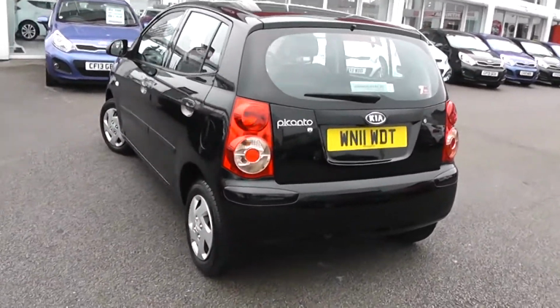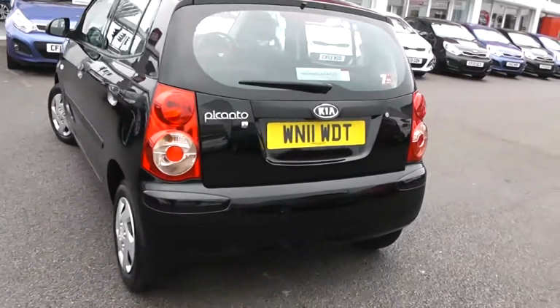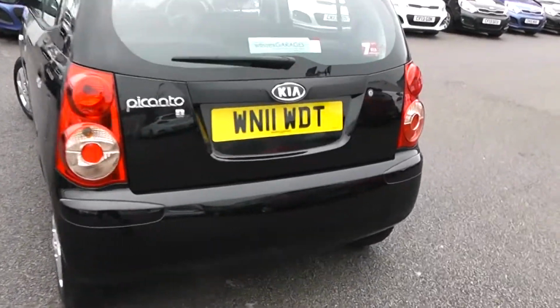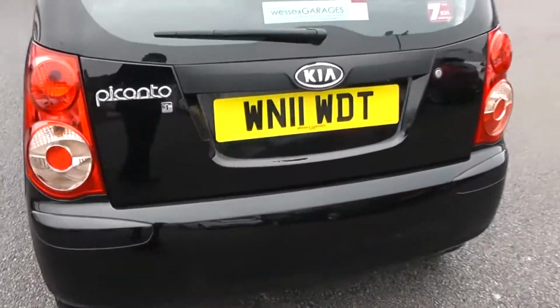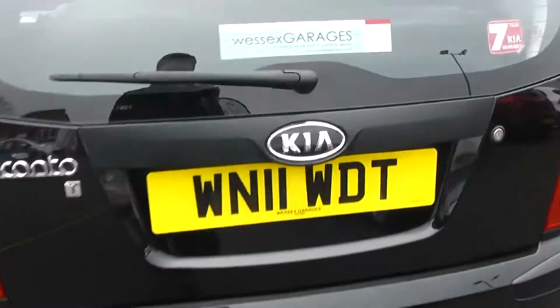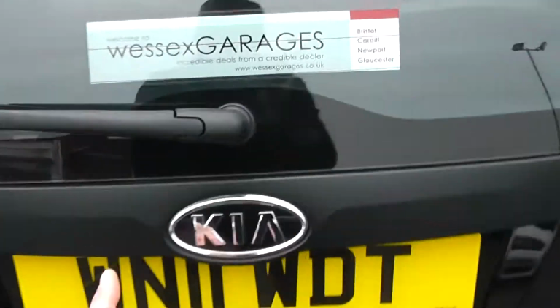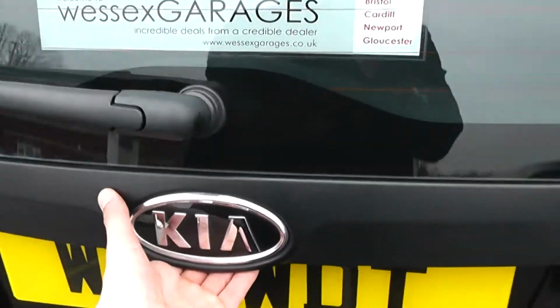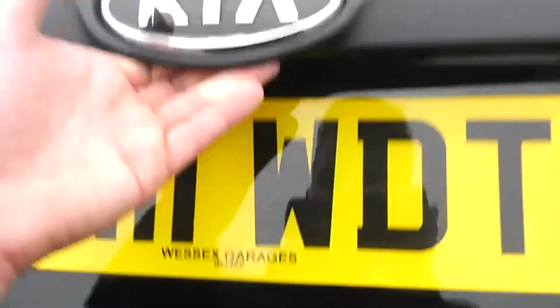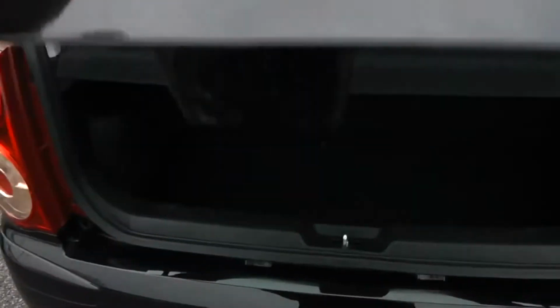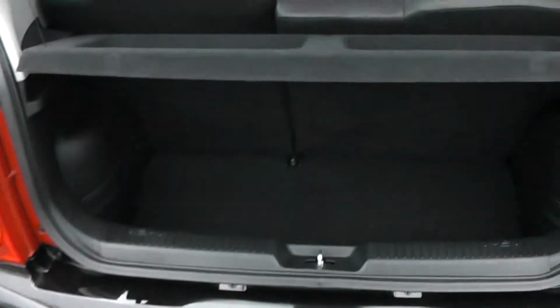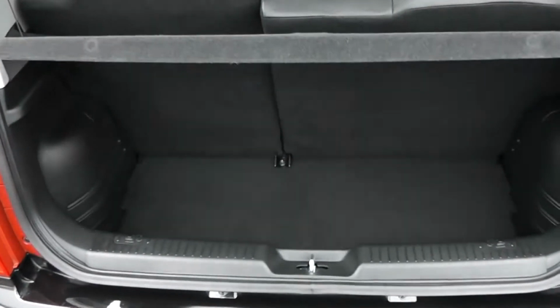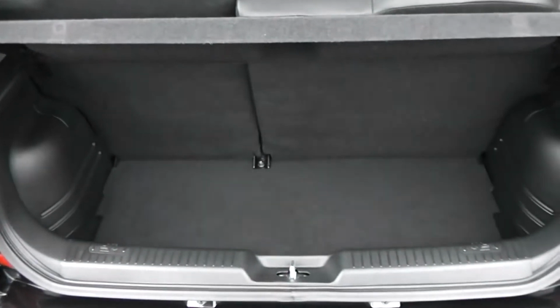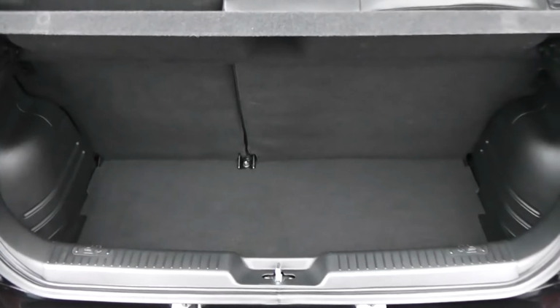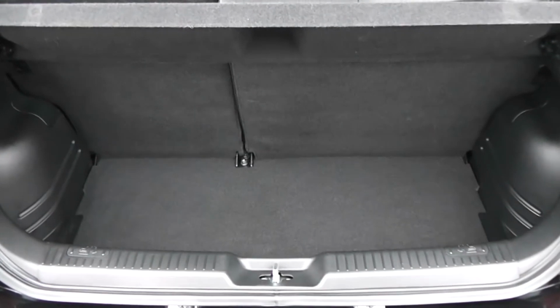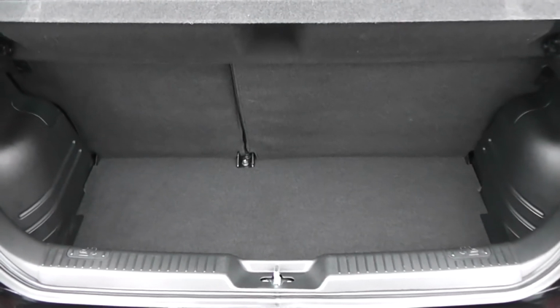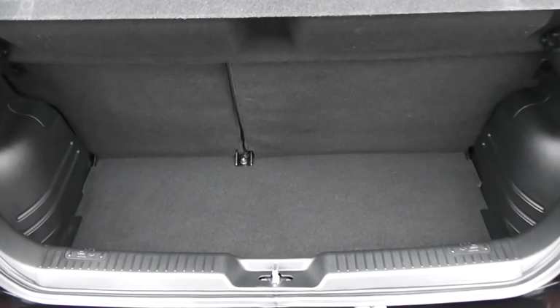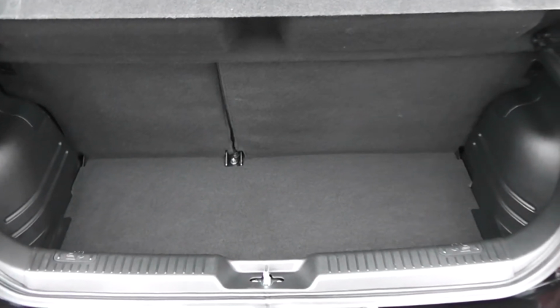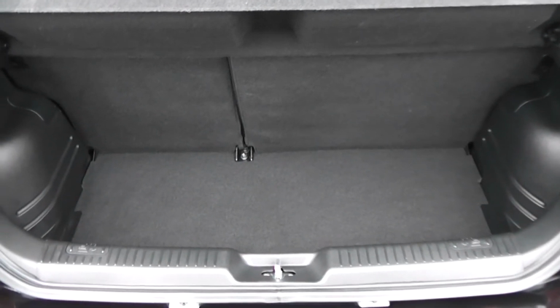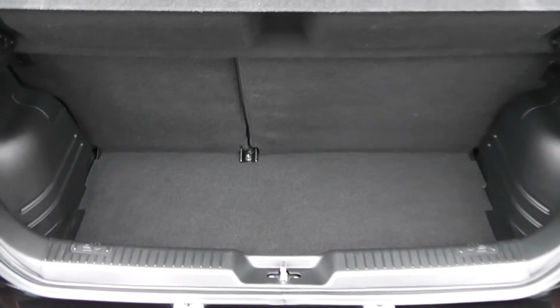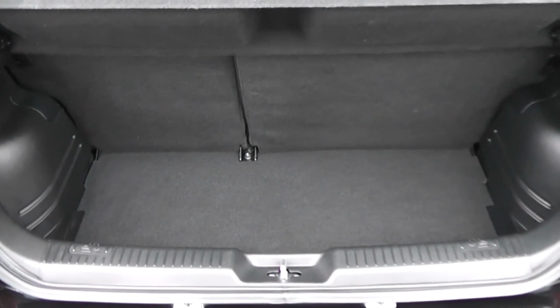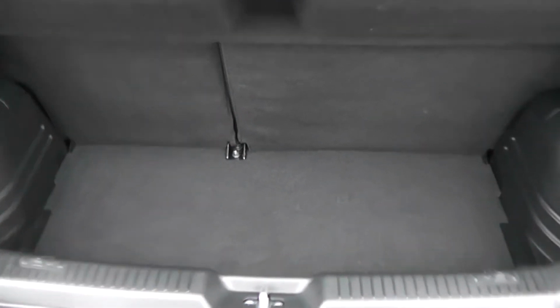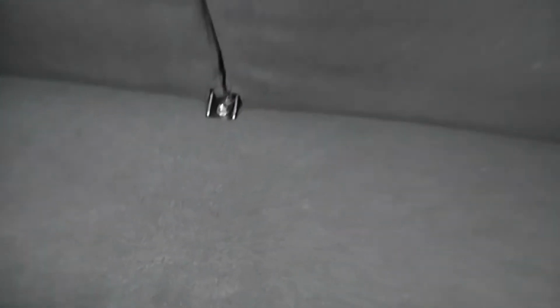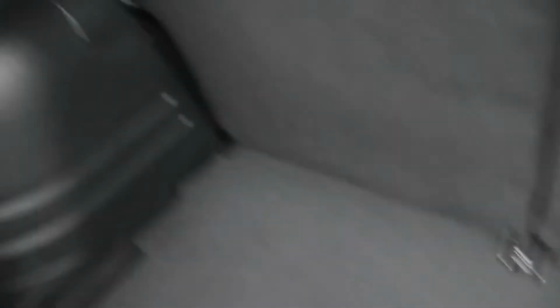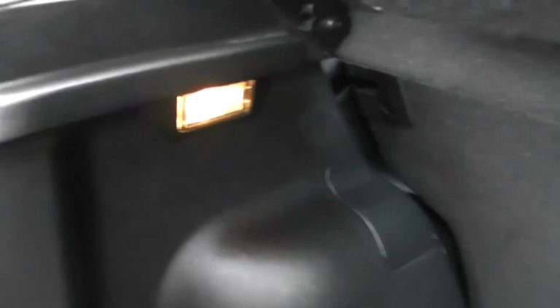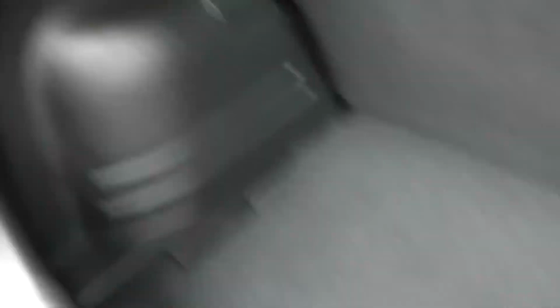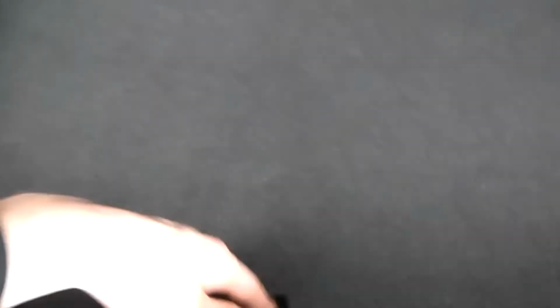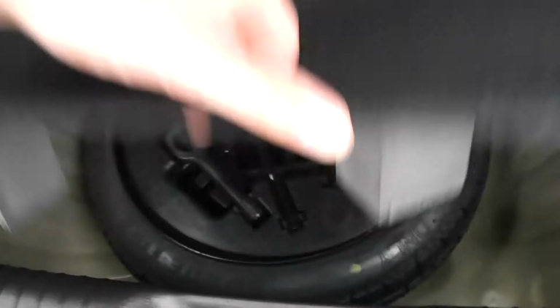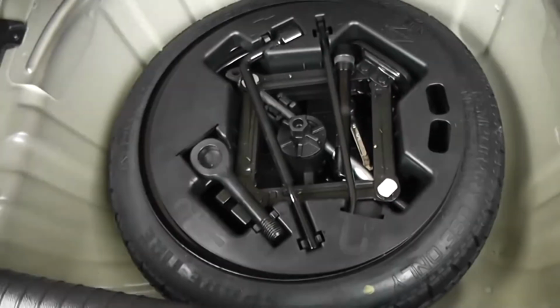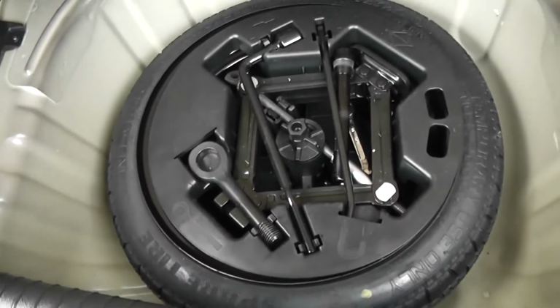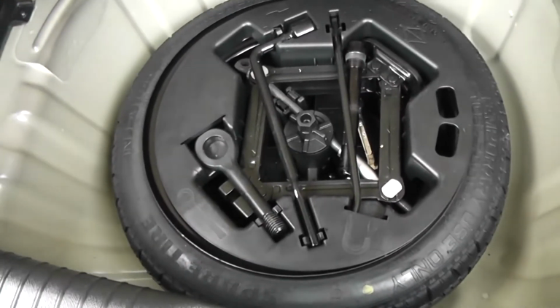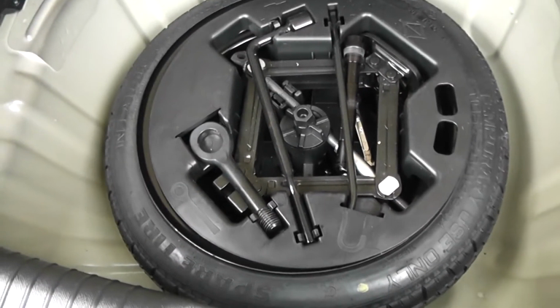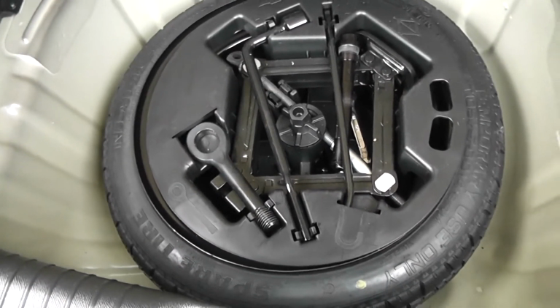Taking a look into the boot — for the size of the car, you've got a decent-sized boot space. It's also 60-40 split for the rear seats if you need to make any more room. There's boot lighting to the left, and under here there's a spare wheel complete with jack and brand-new tyre.